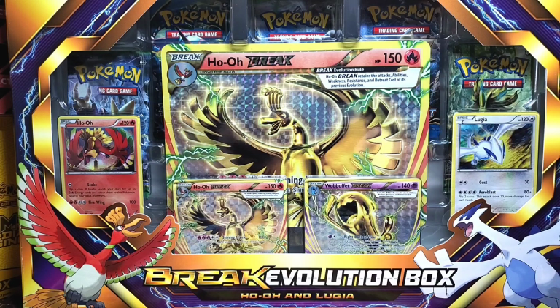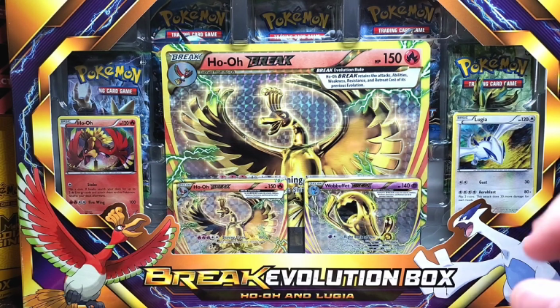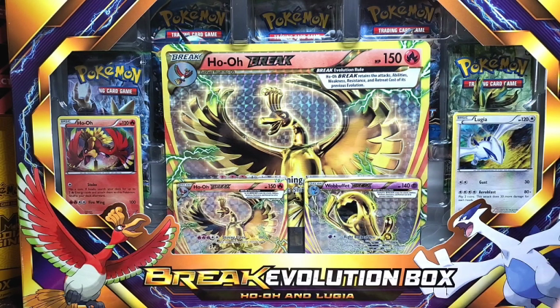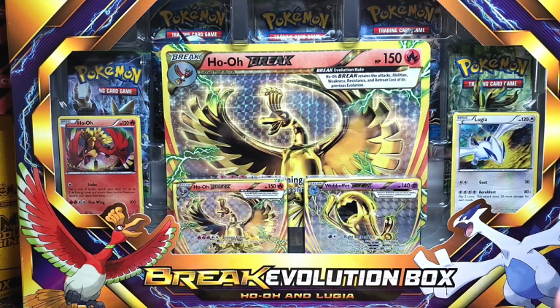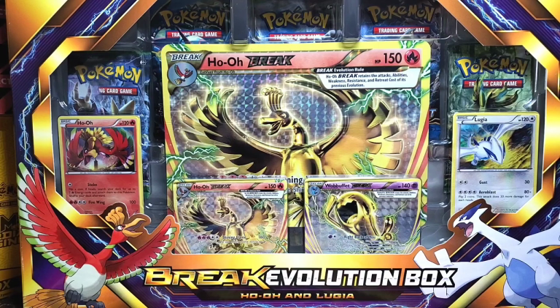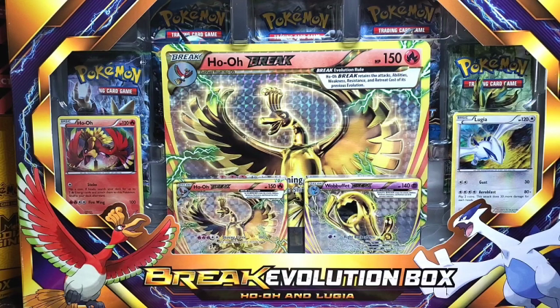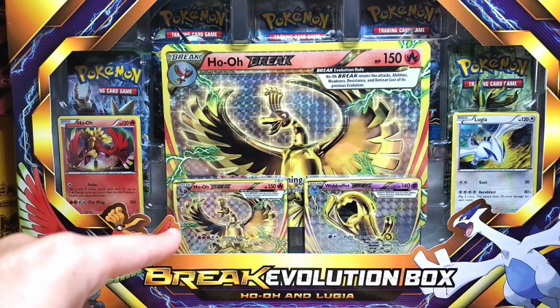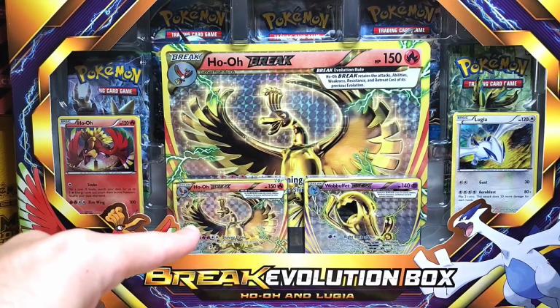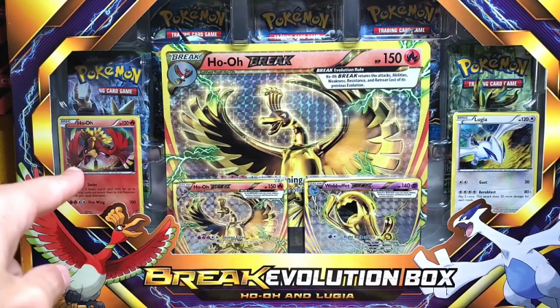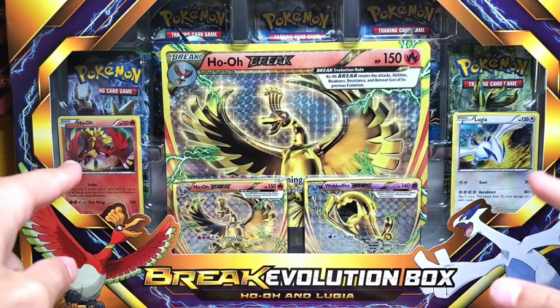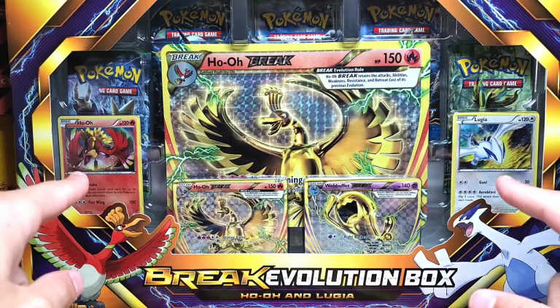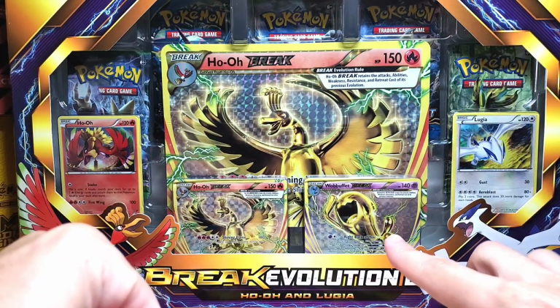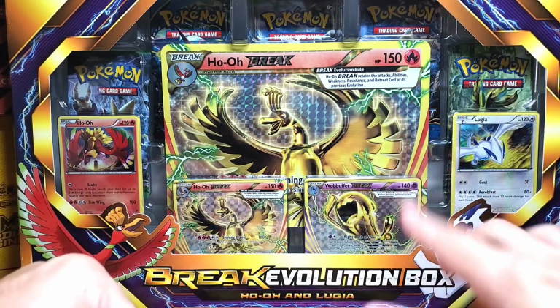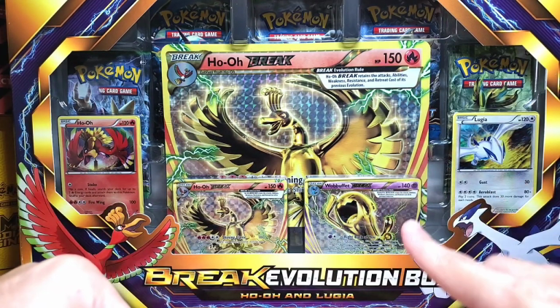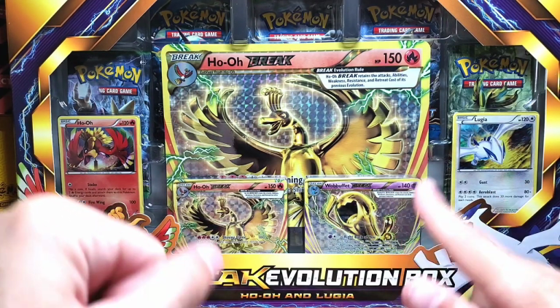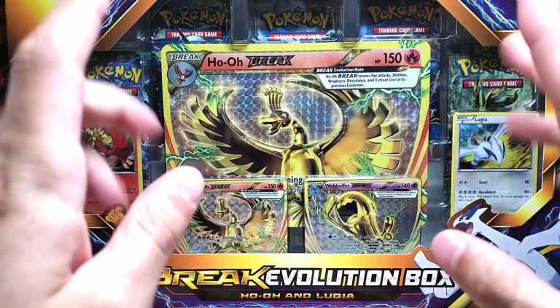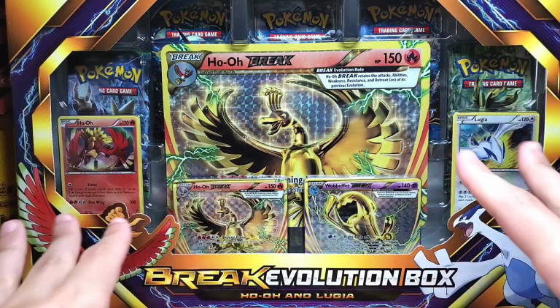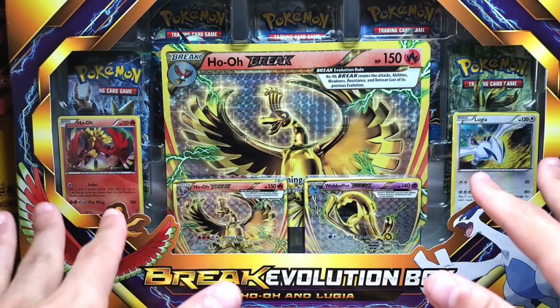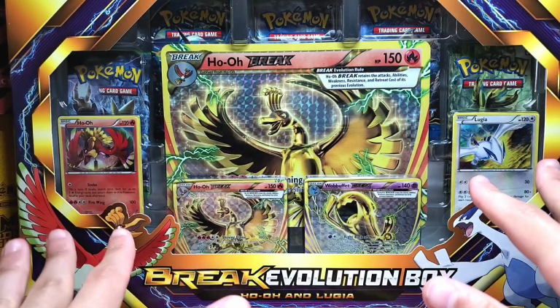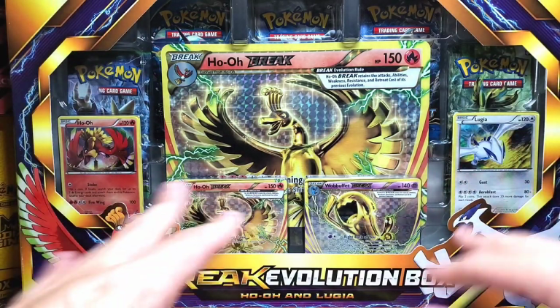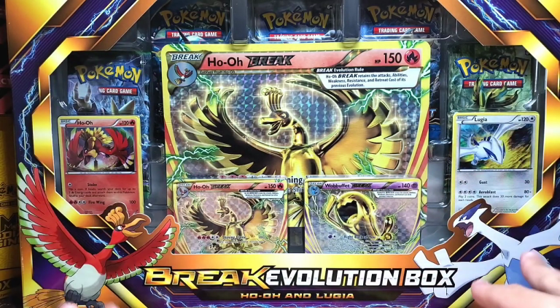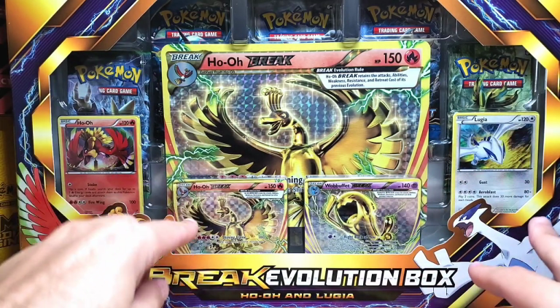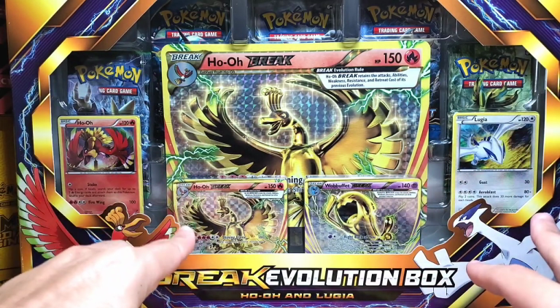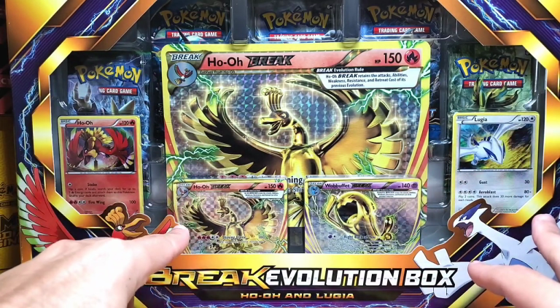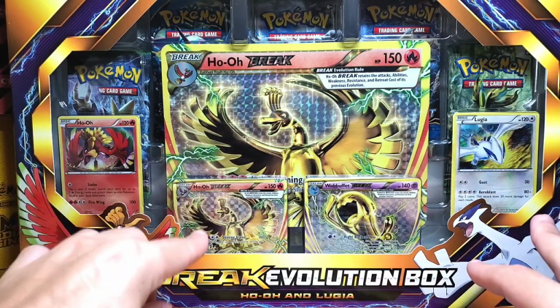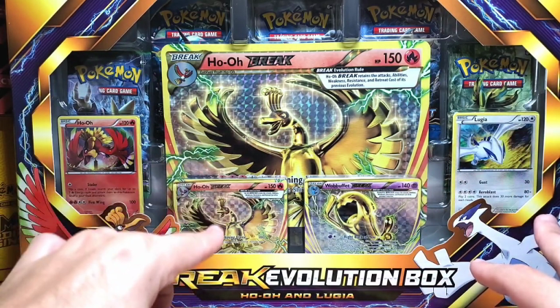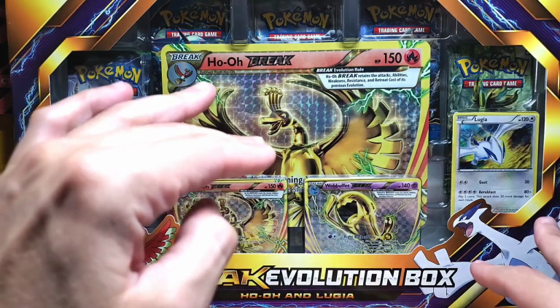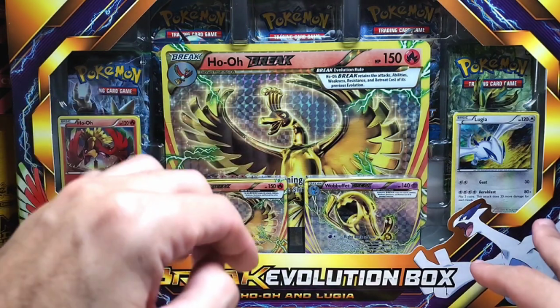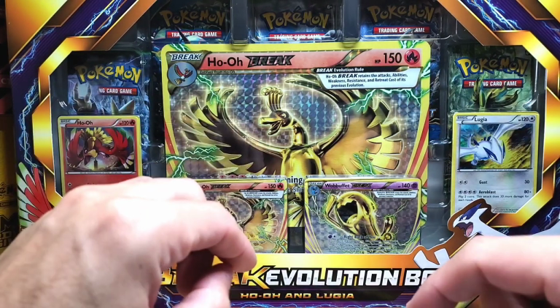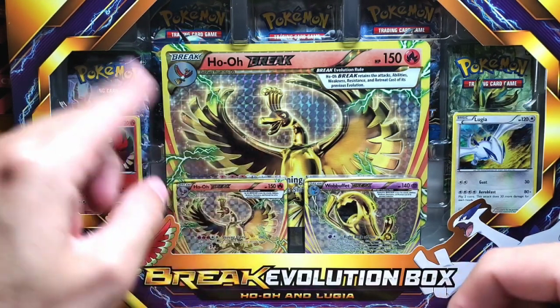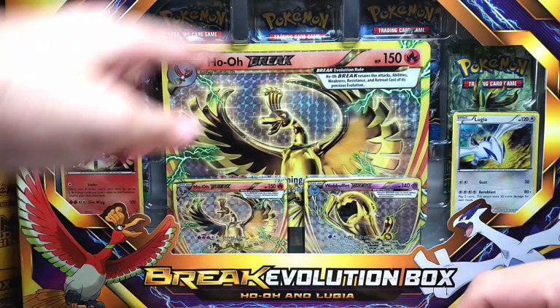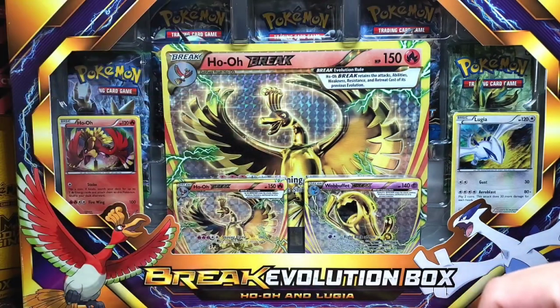If you get them graded — I am going to absolutely get these graded. As you guys can see, we got the Ho-Oh and Lugia. It didn't come with the Lugia Break card because that one is a non-promo, so this one right here is a promo, but it's still sick. It's amazing. Comes with all these packs.